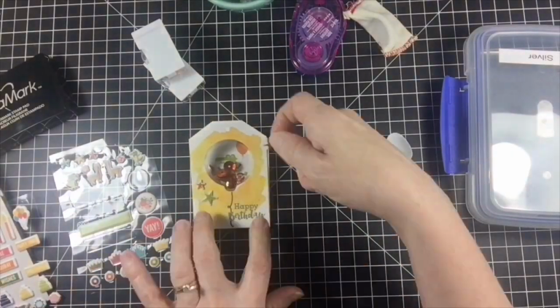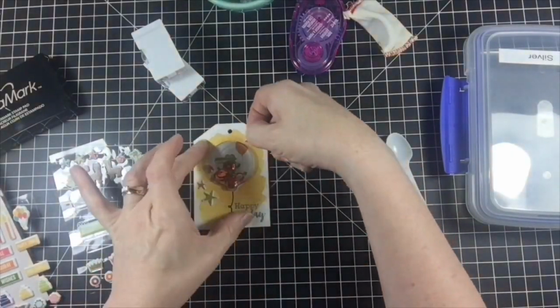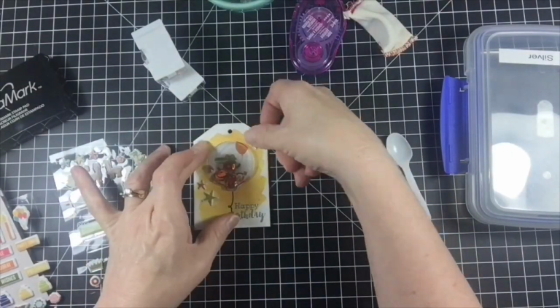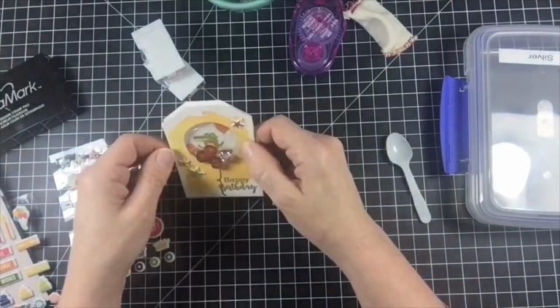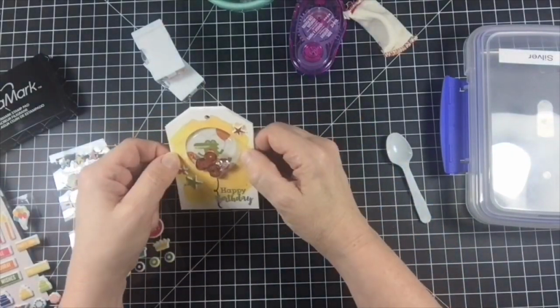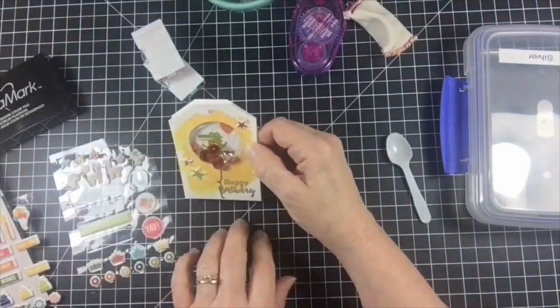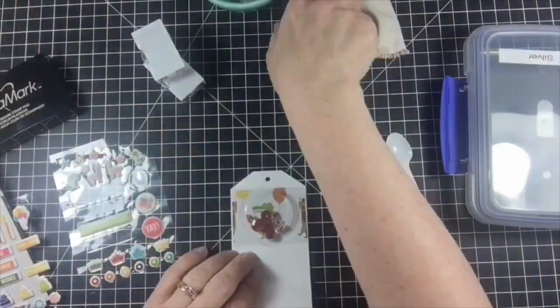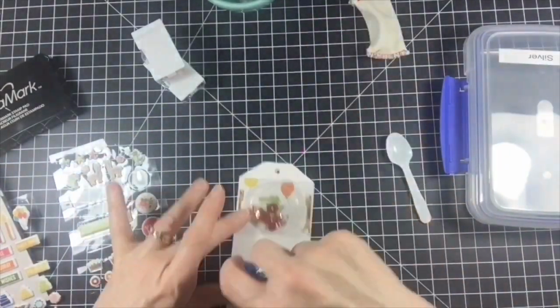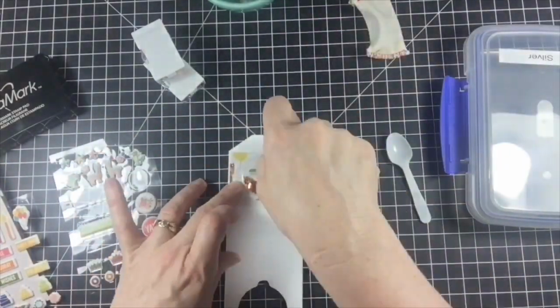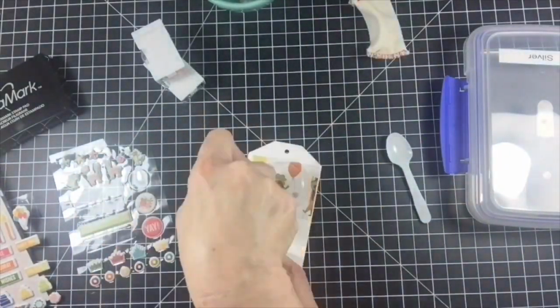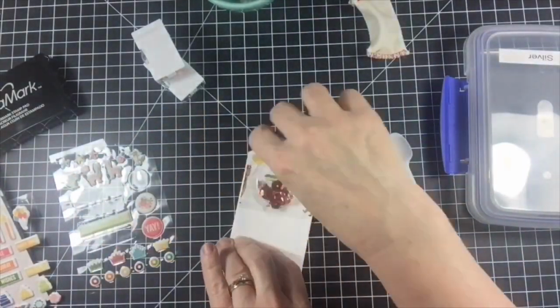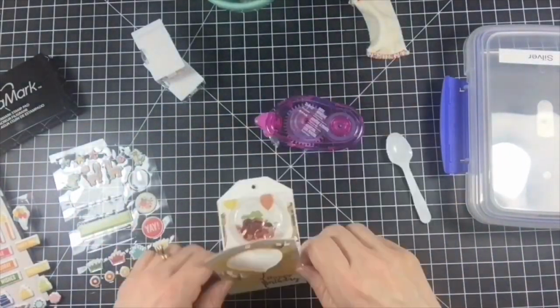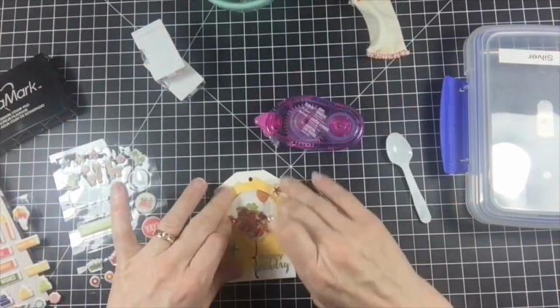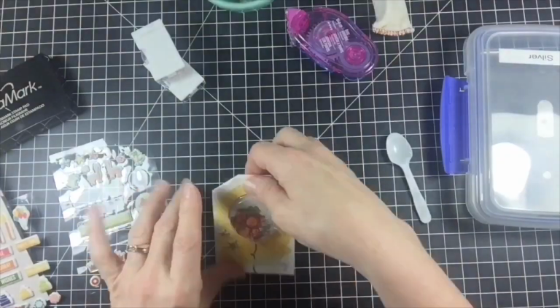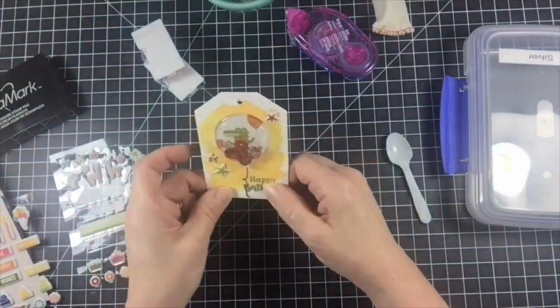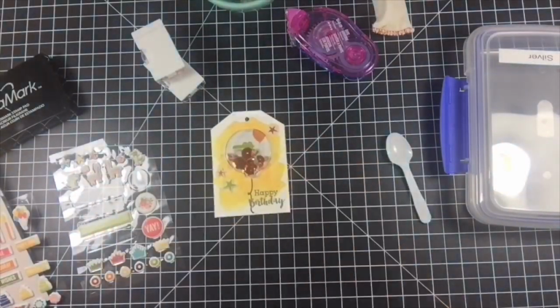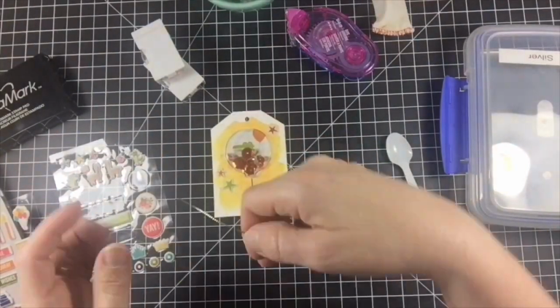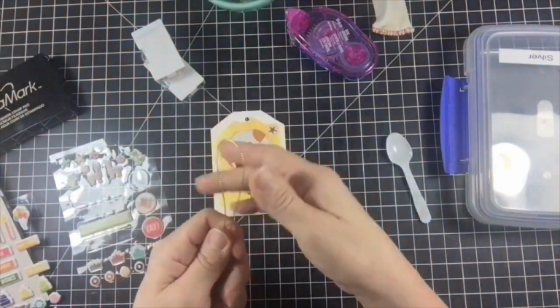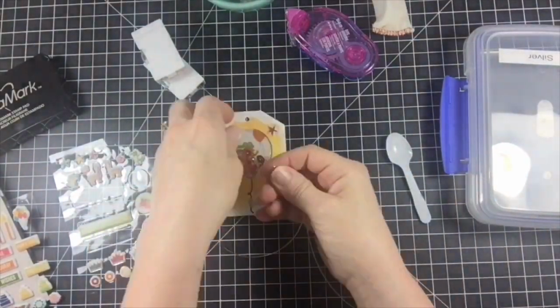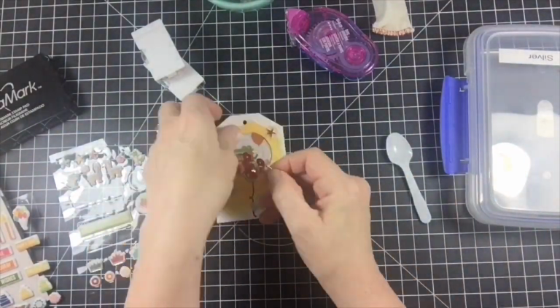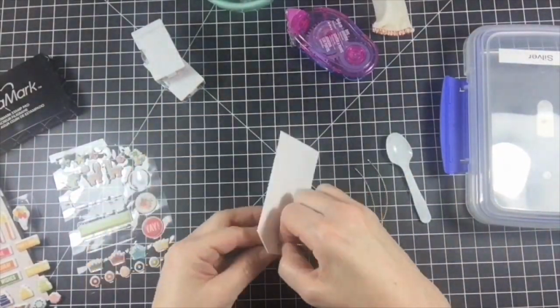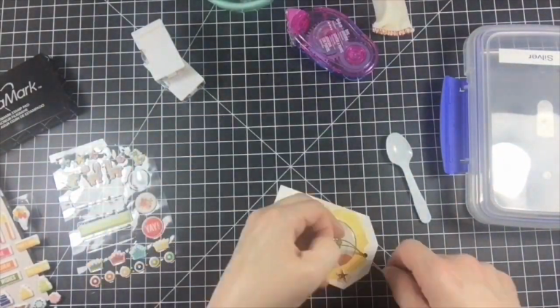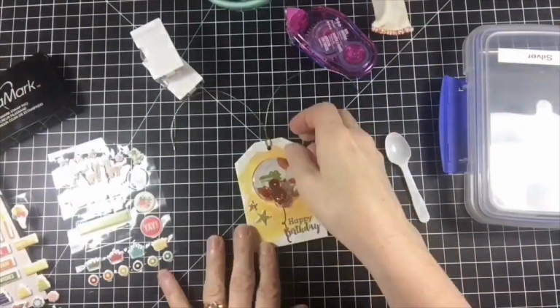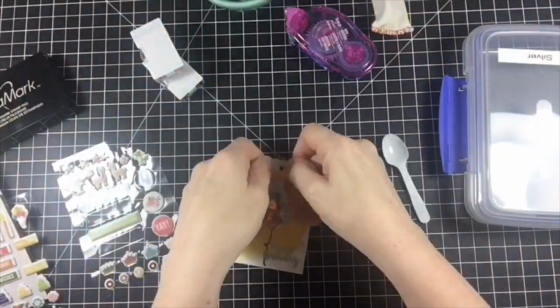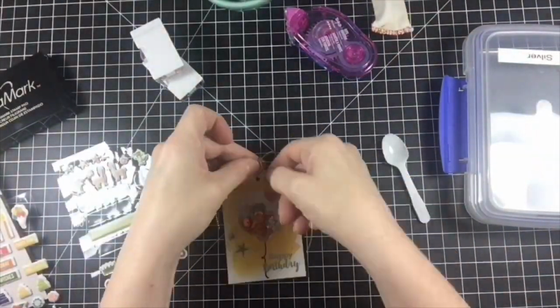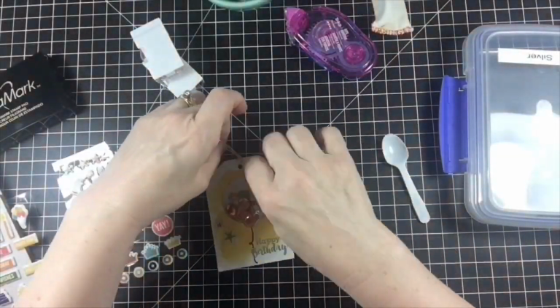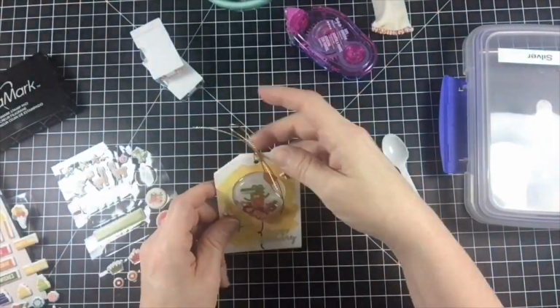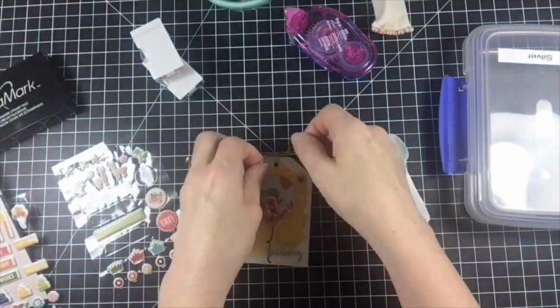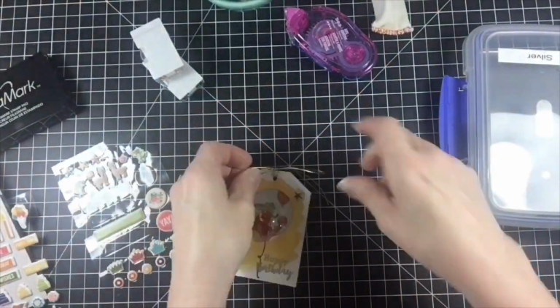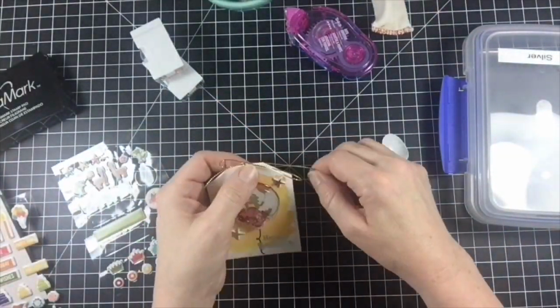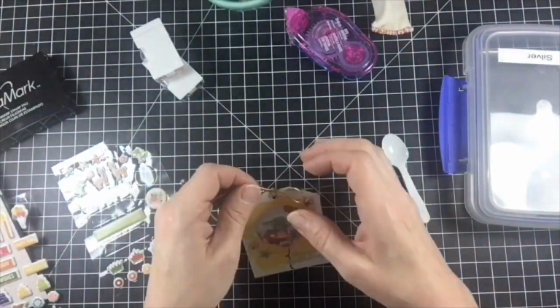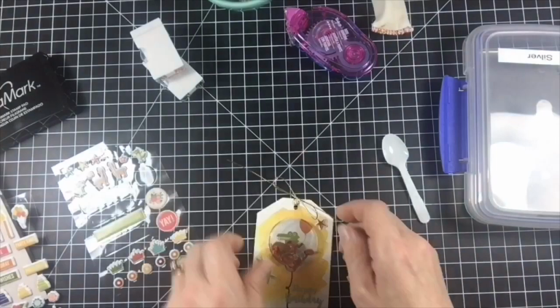All the products I used today are listed below in the blog post. Thank you so much for coming by today and making a shaker tag with me. I hope you have a wonderful day.